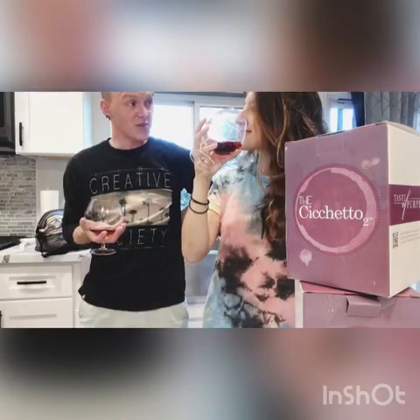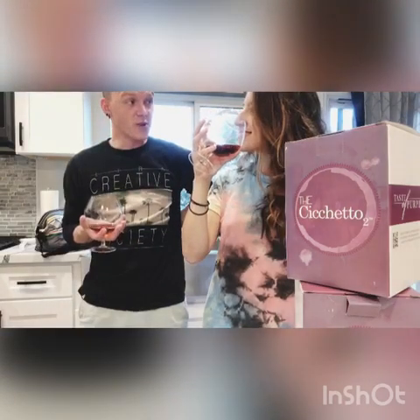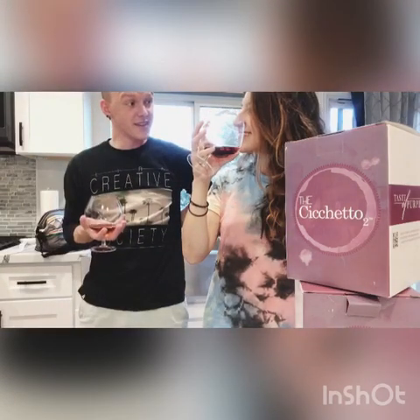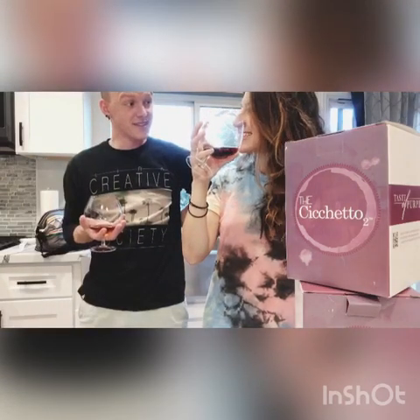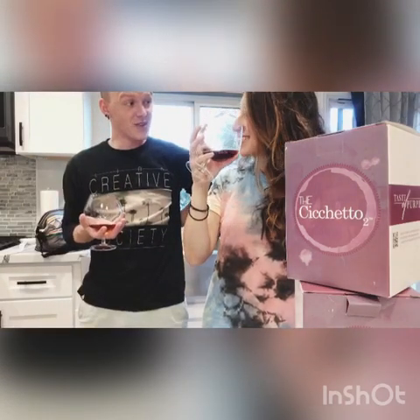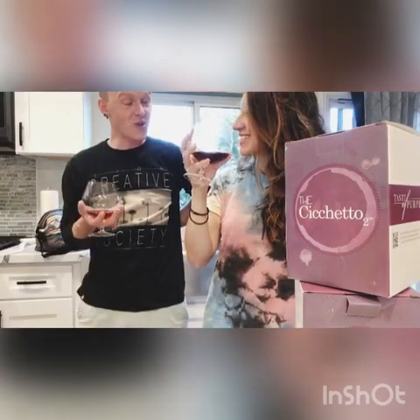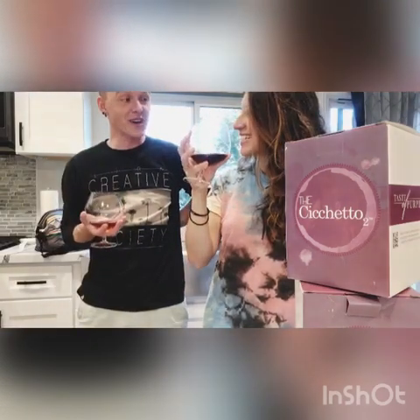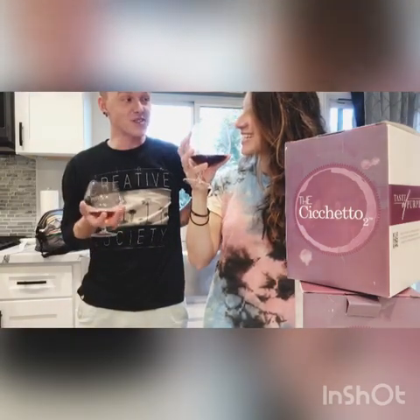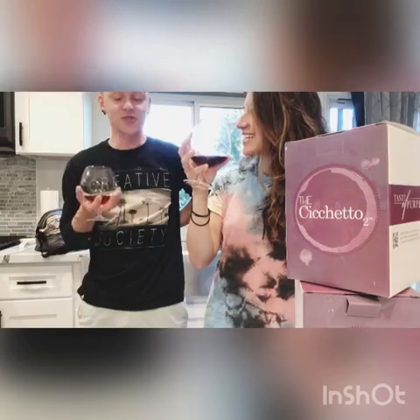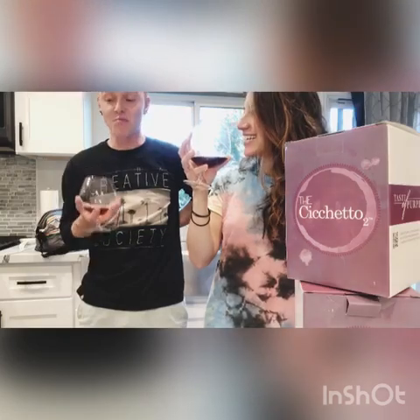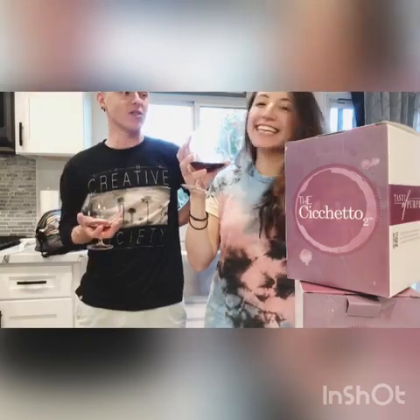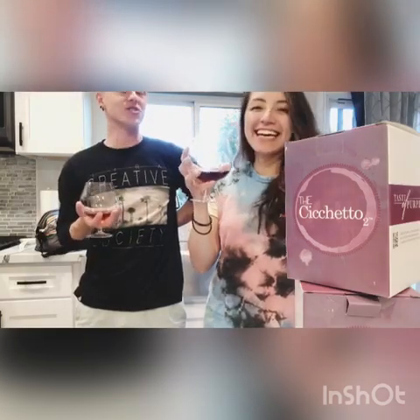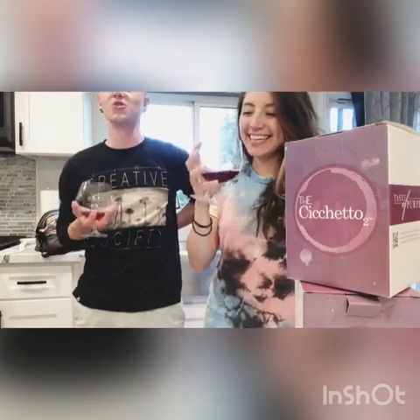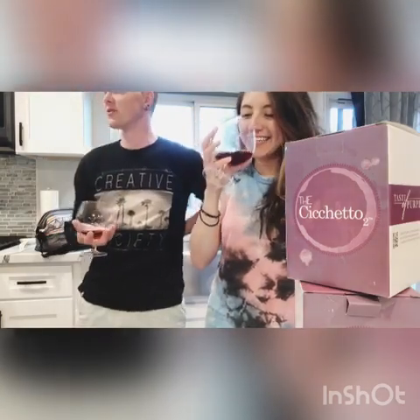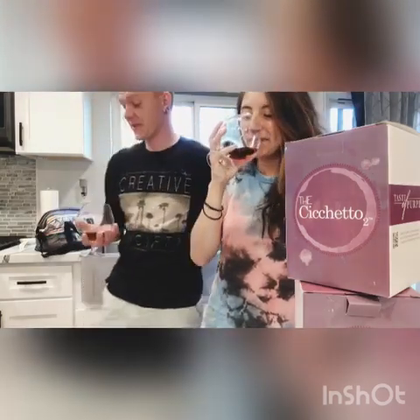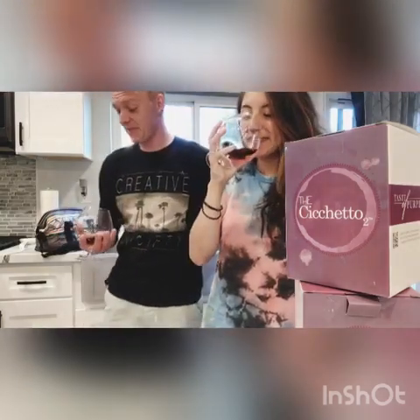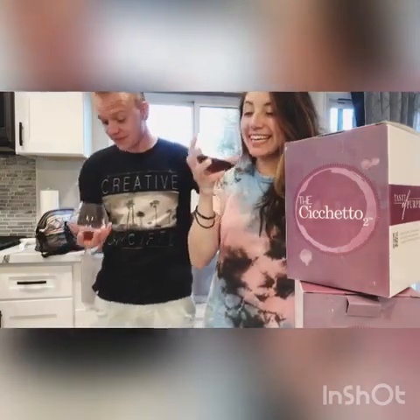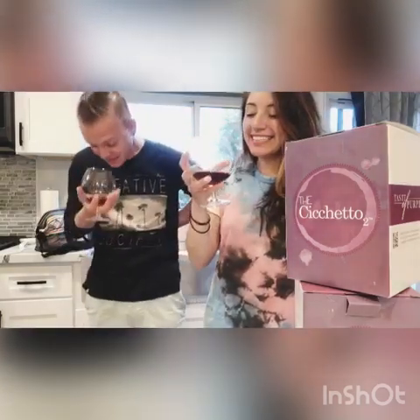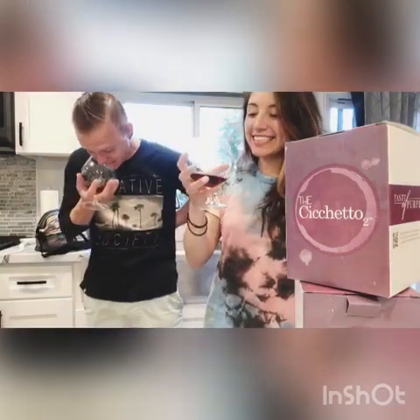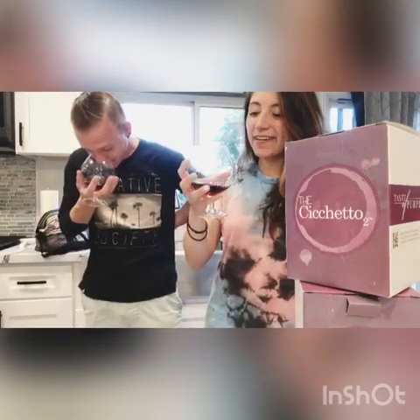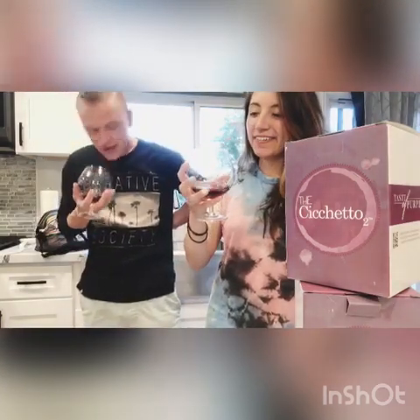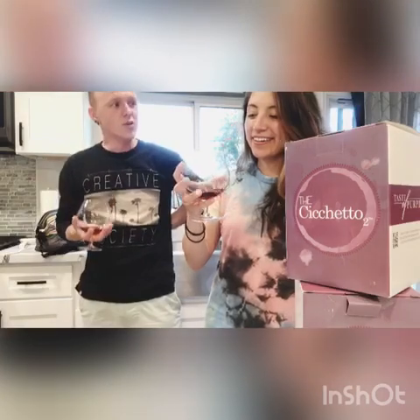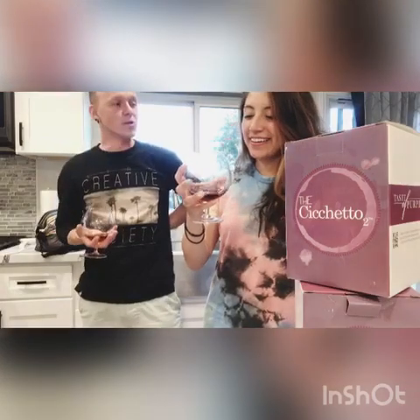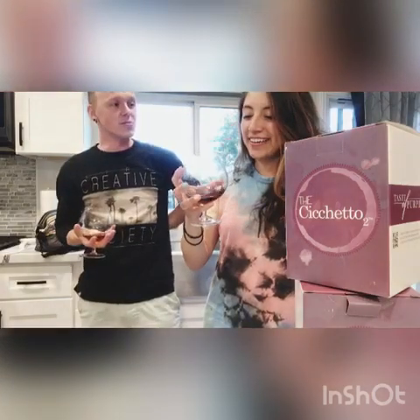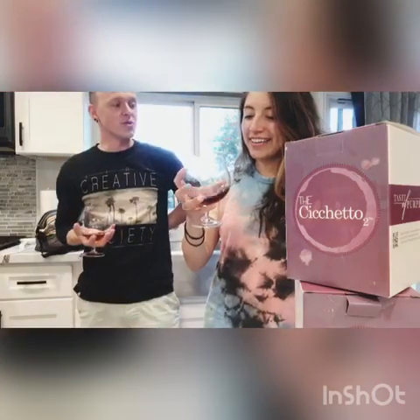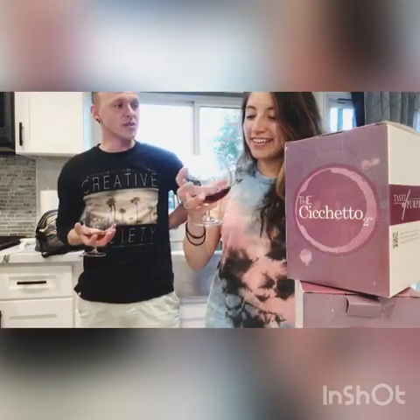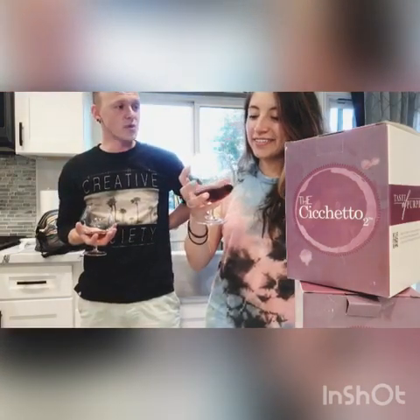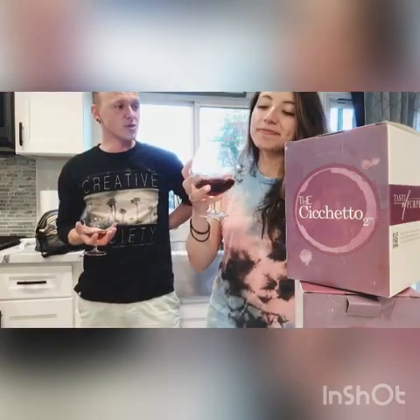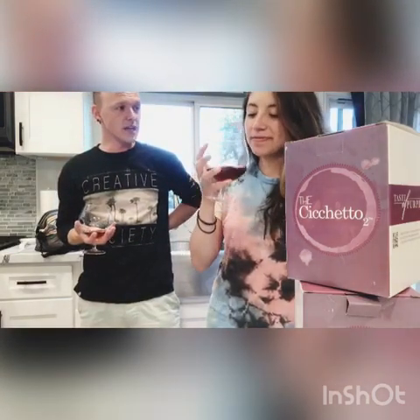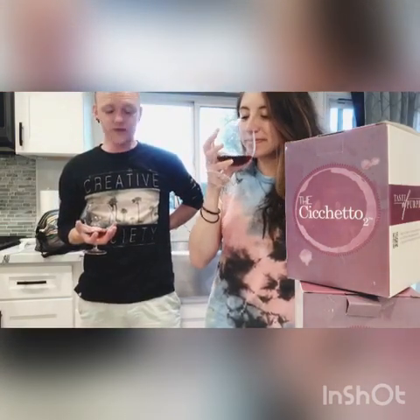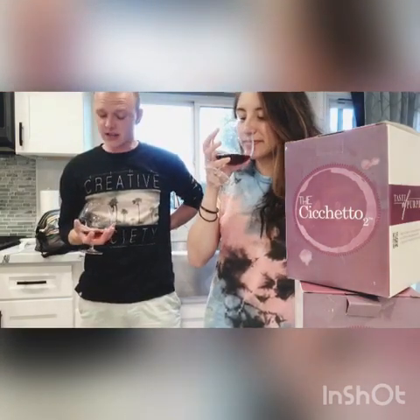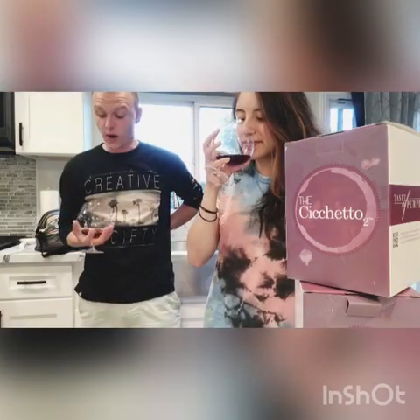Right away — it smells. Right away! The smell is so different. You really smell the sweetness from the rum, the sugar cane, everything in there. Wow, that's crazy.